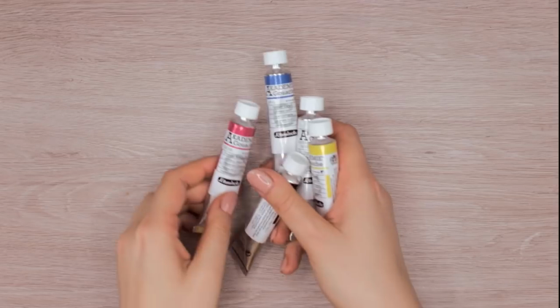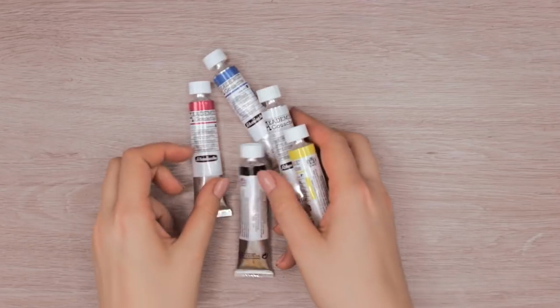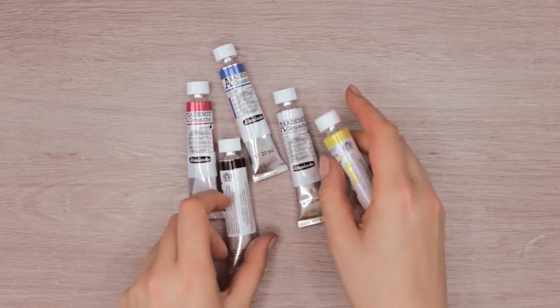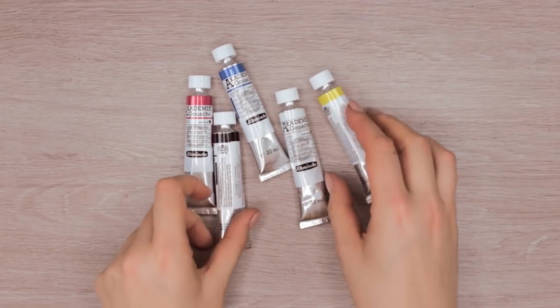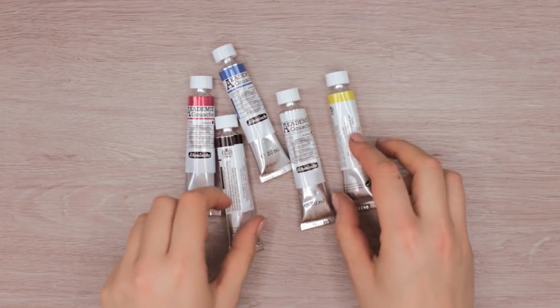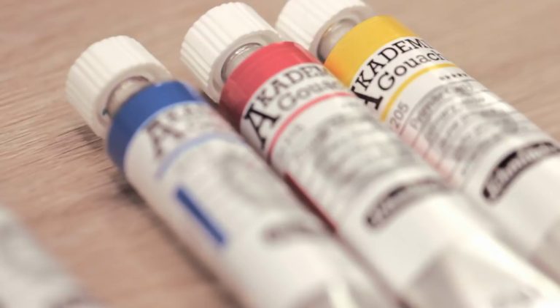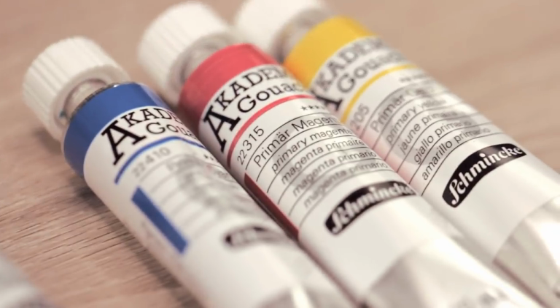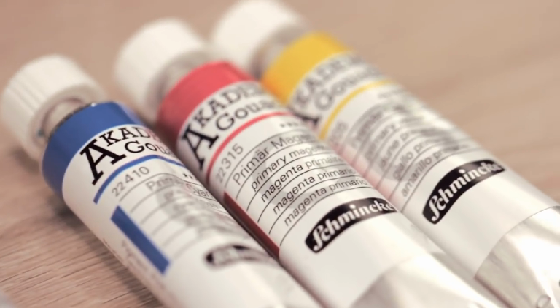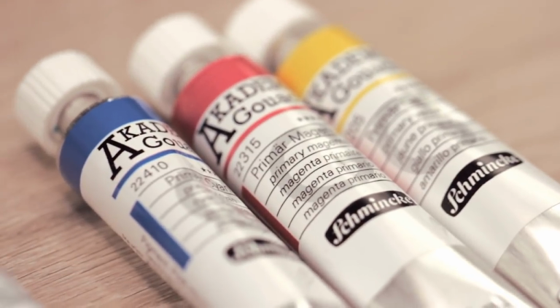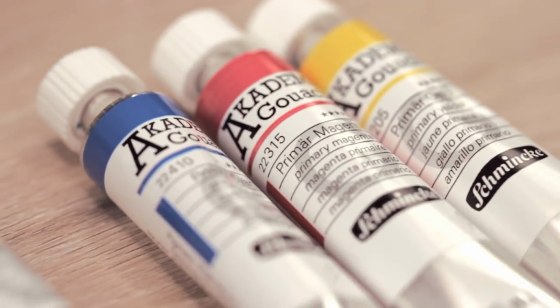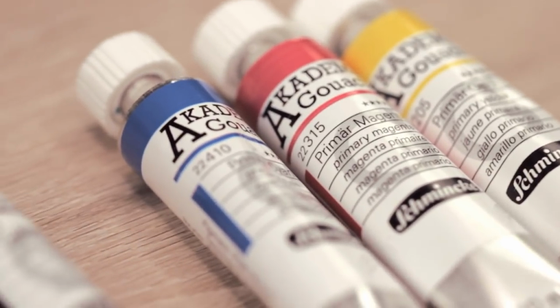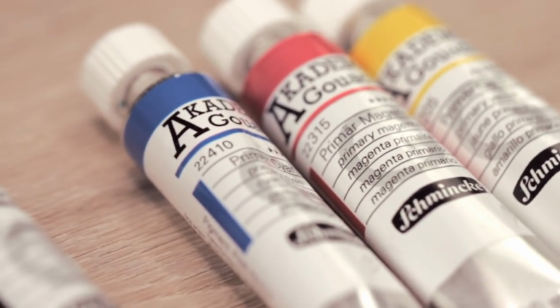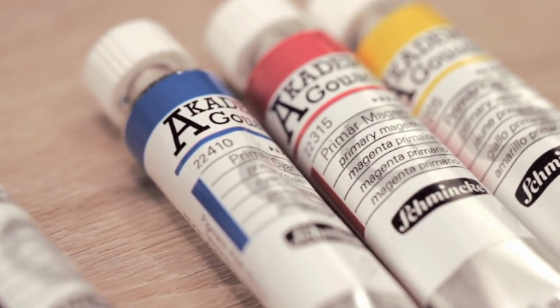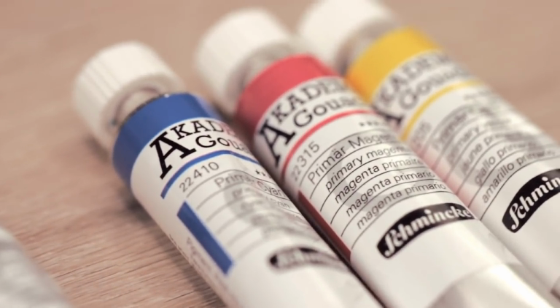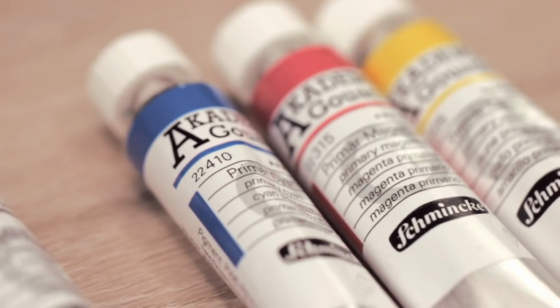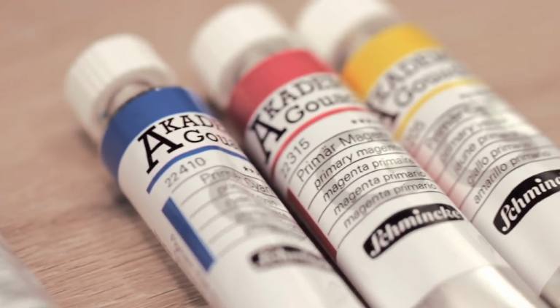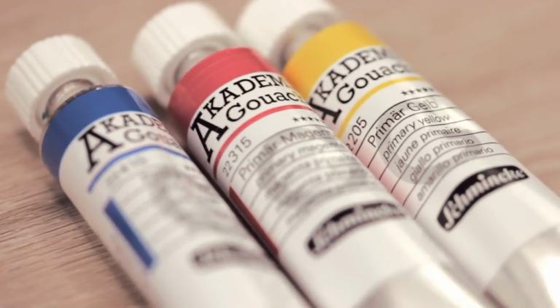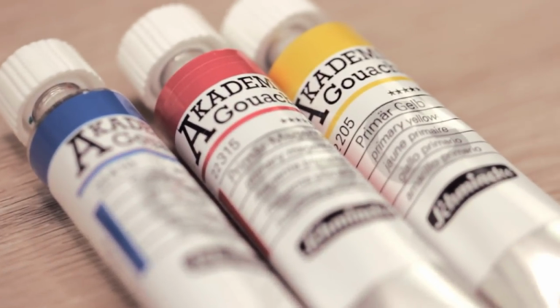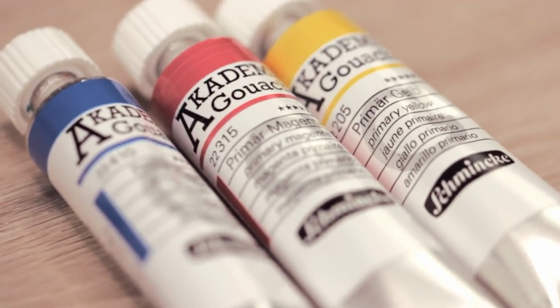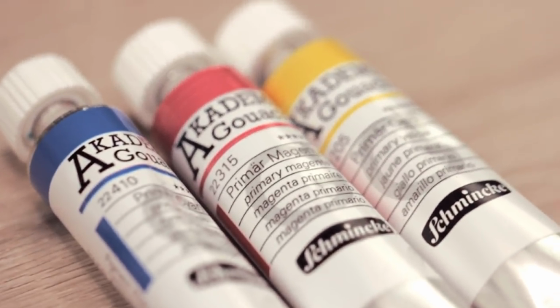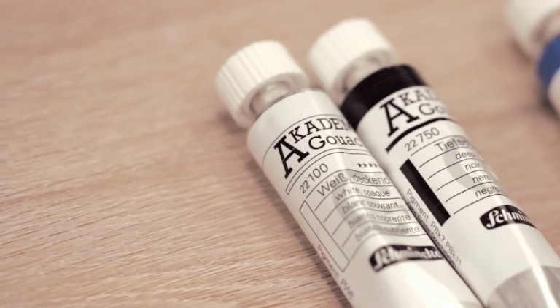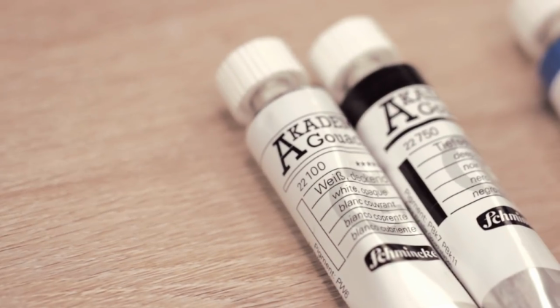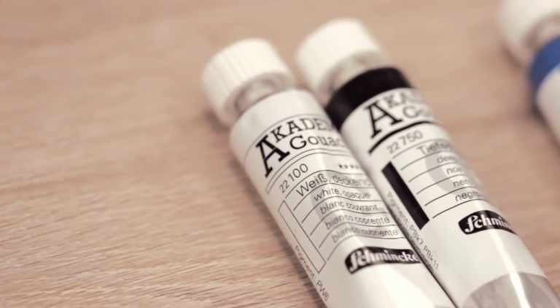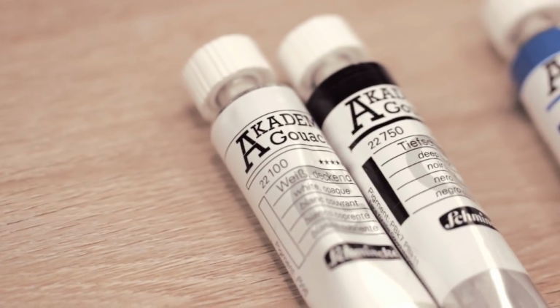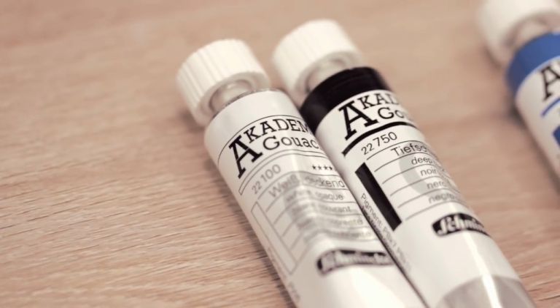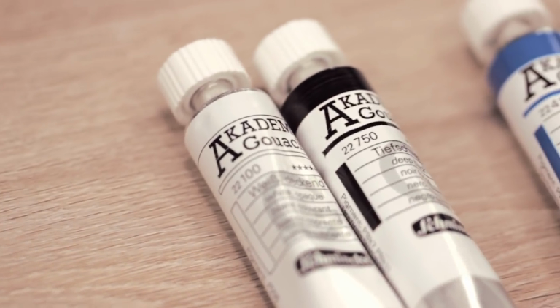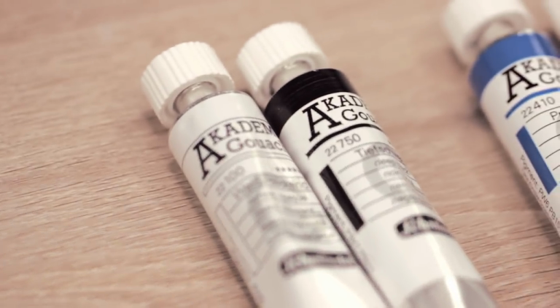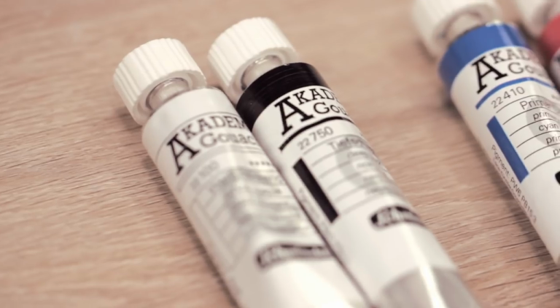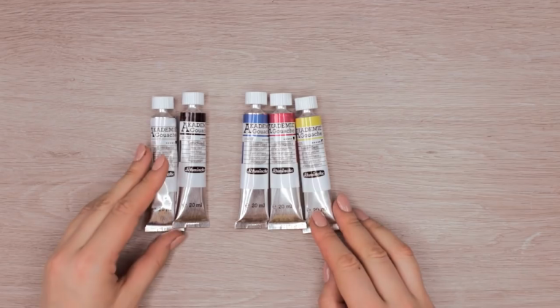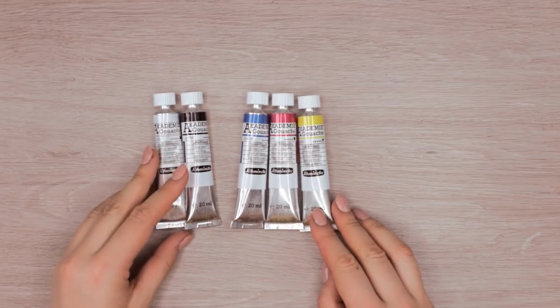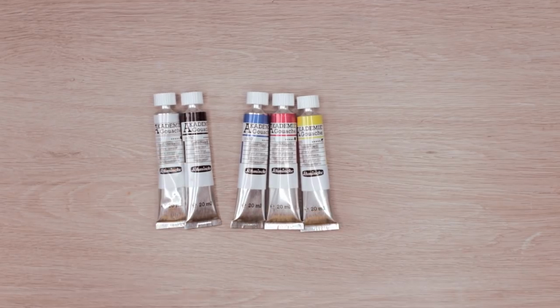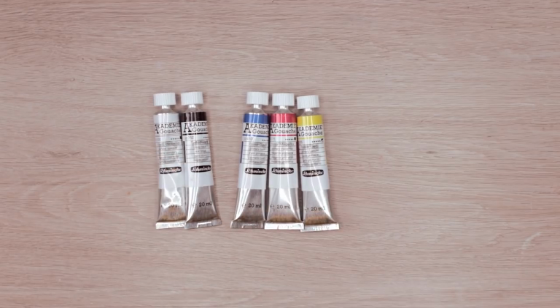So to create the sunset paintings, I will be using gouache by the brand called Schmincke in the colors cyan, magenta, and primary yellow, and also white and black. But of course, you can use any other brand that is available to you.